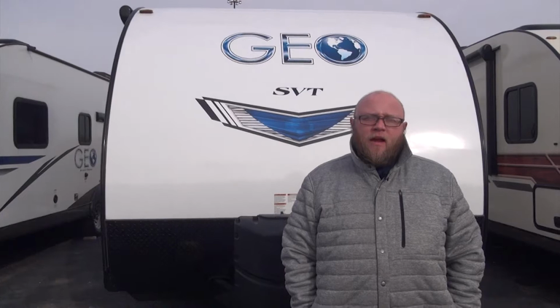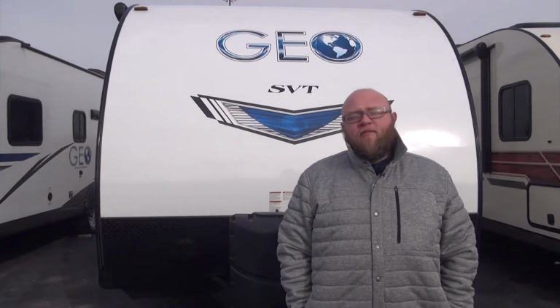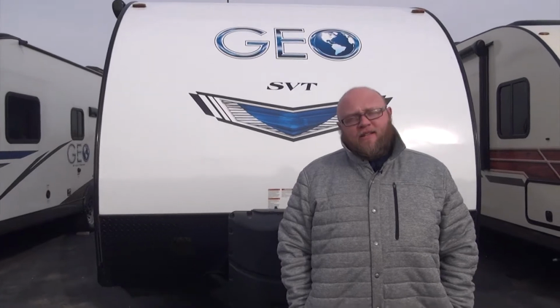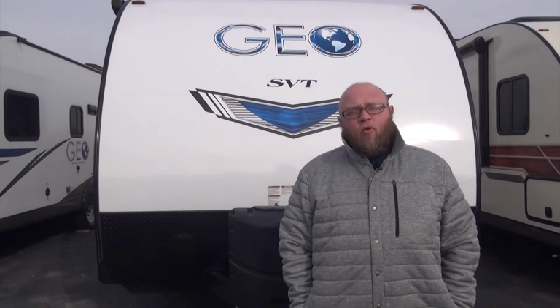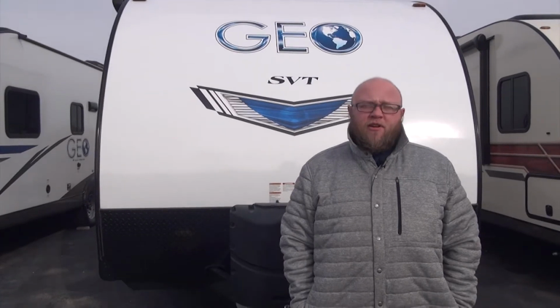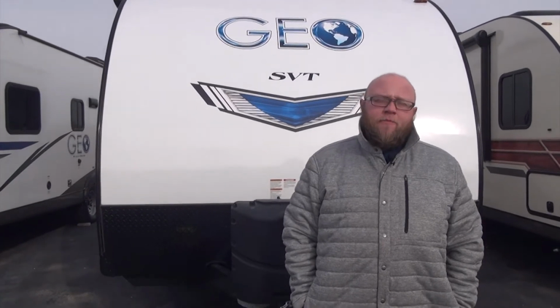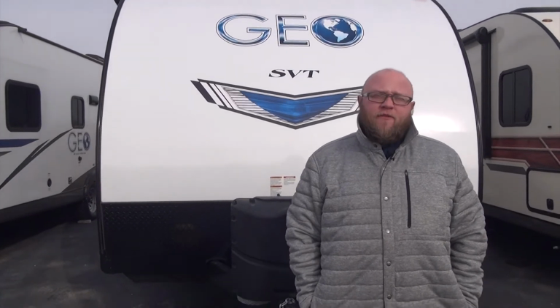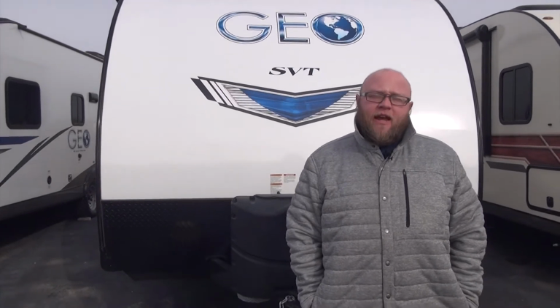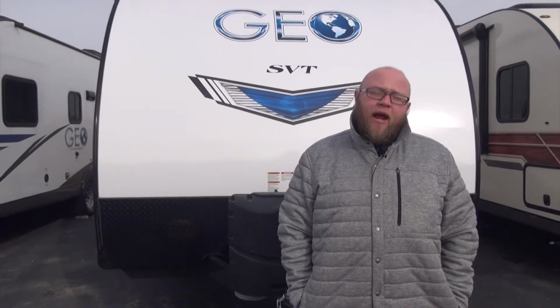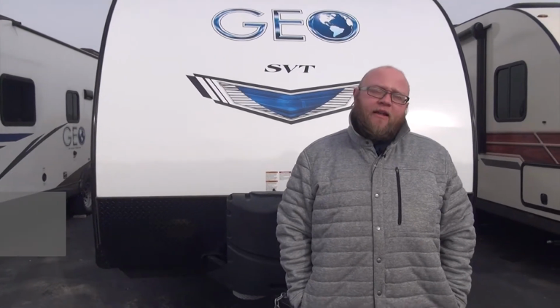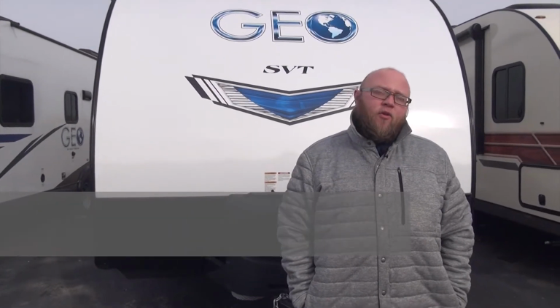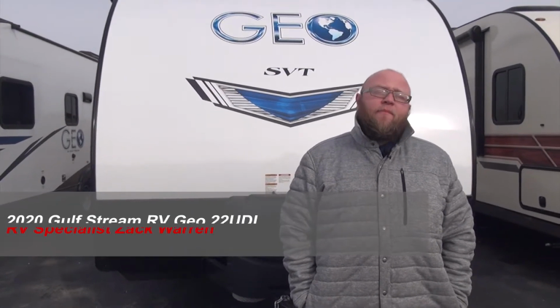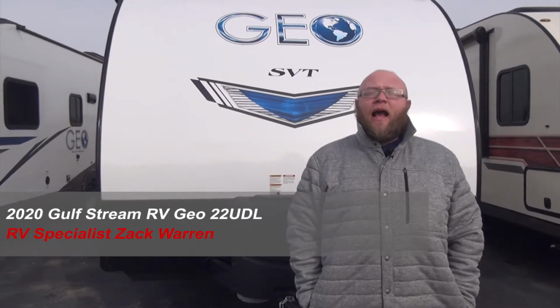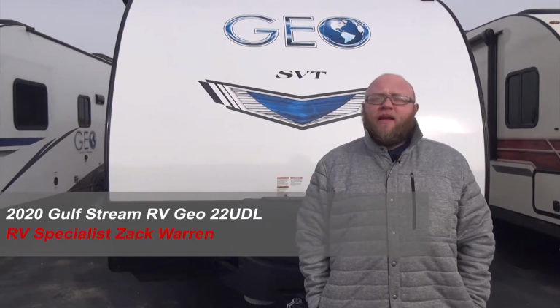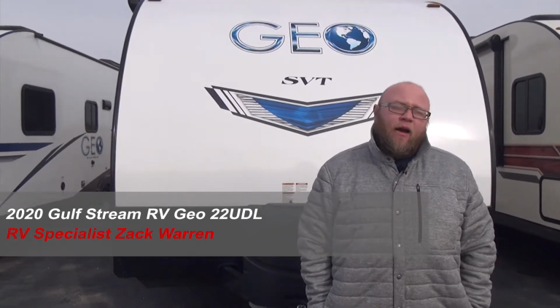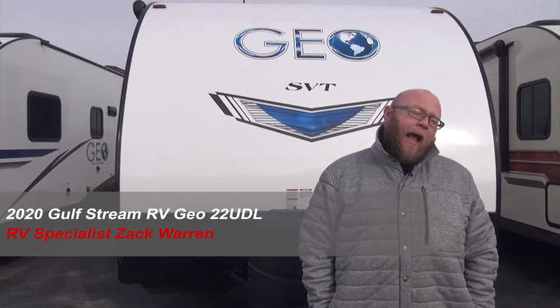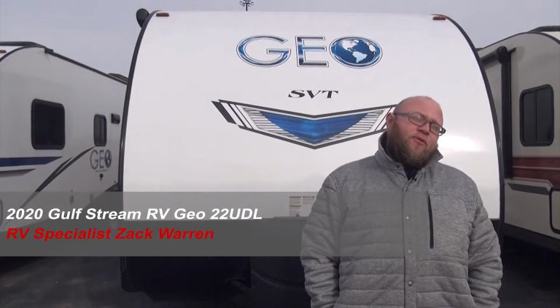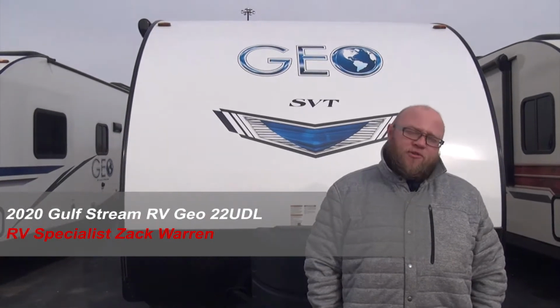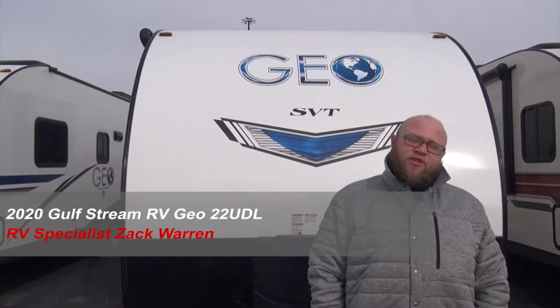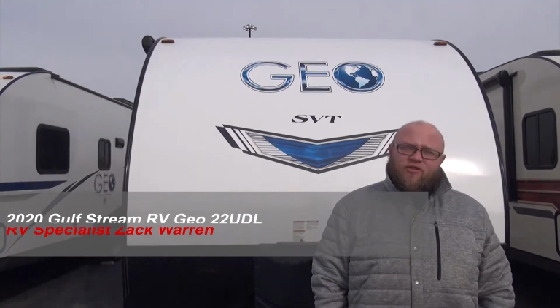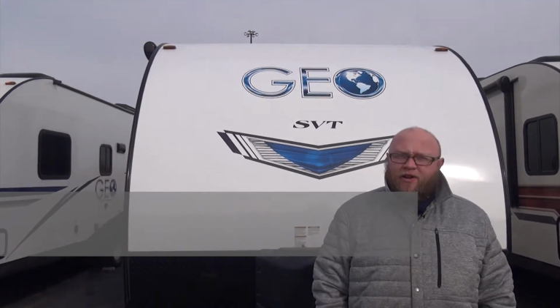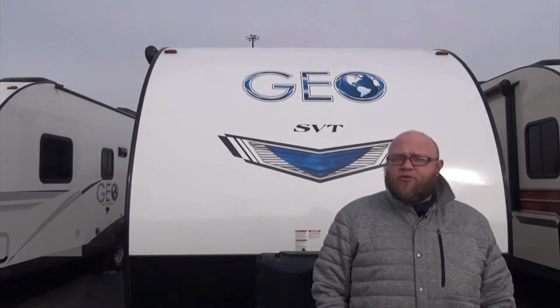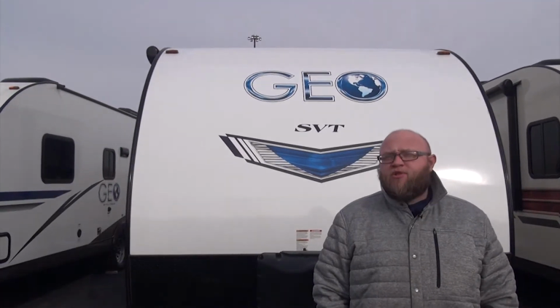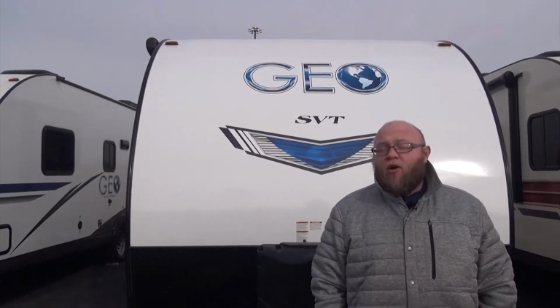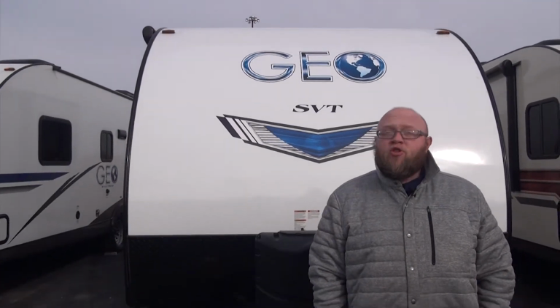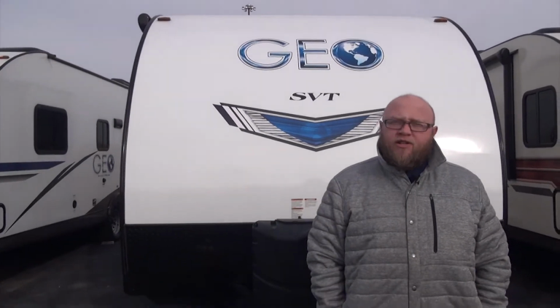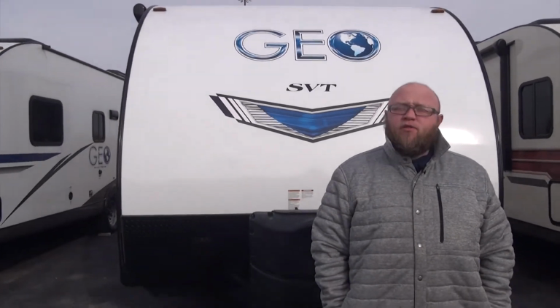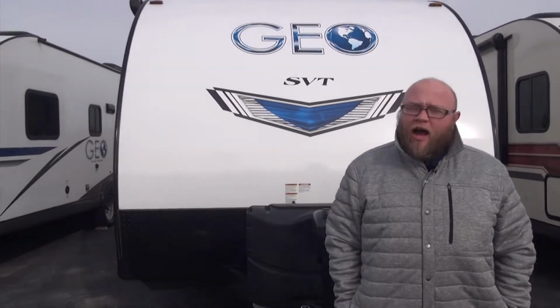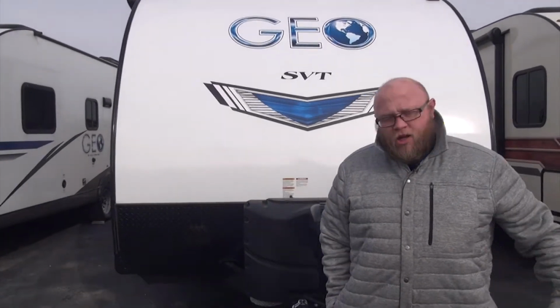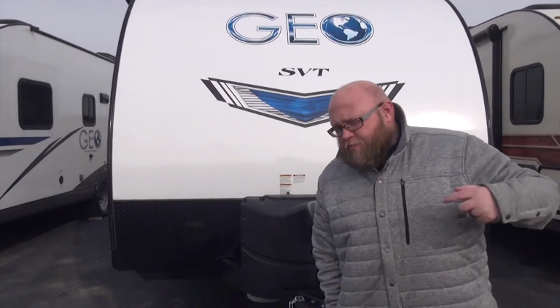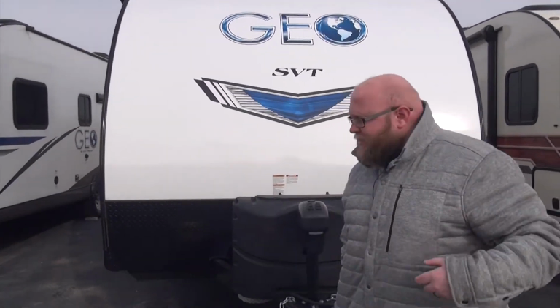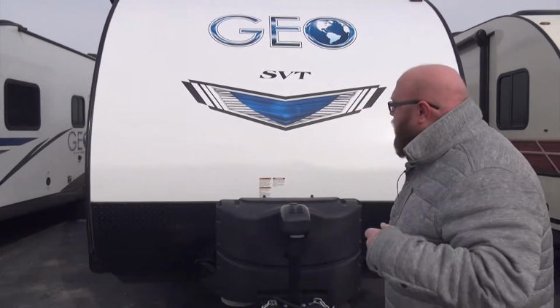Hey everybody, Zach Warren here, Philips RV in Bradley, Illinois. And behind me is our absolutely gorgeous 2020 Gulfstream Geo 22 UDL. Come on with me, let's take a look.